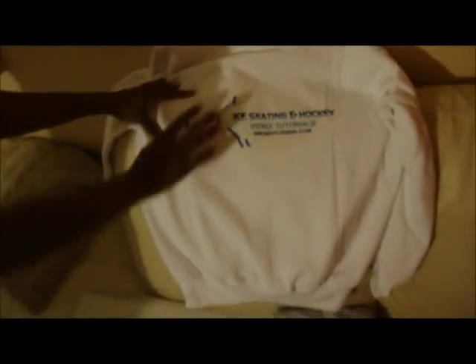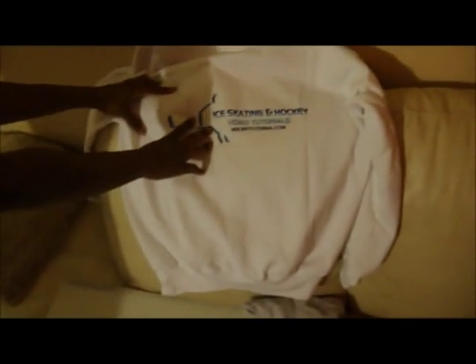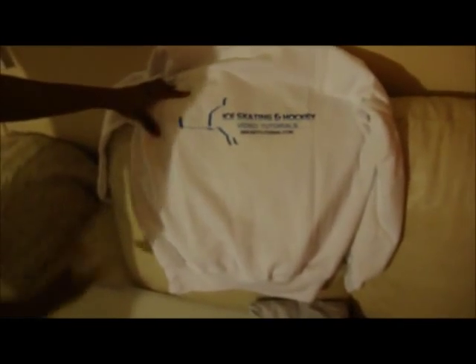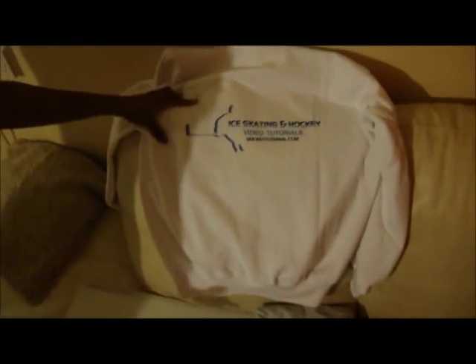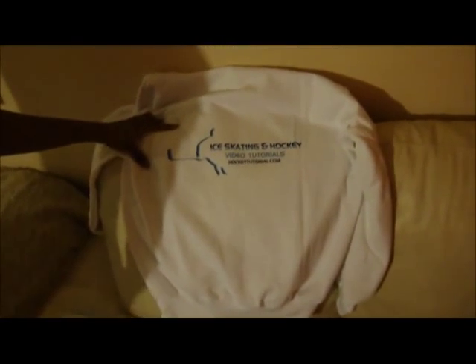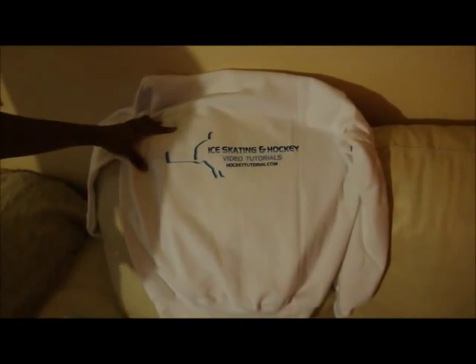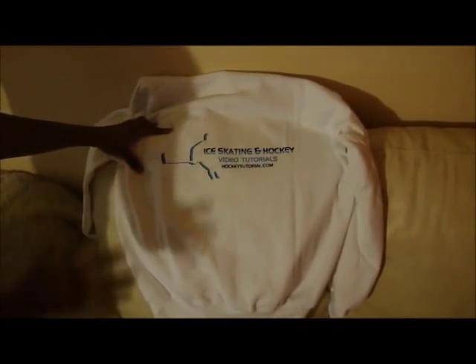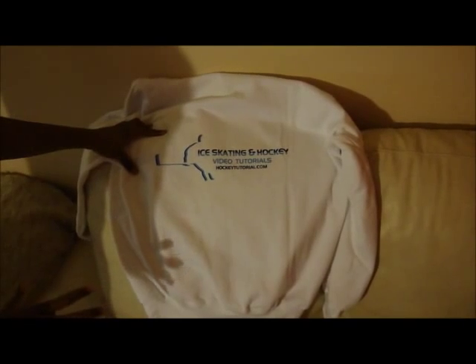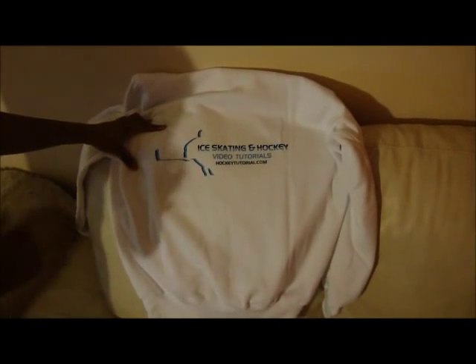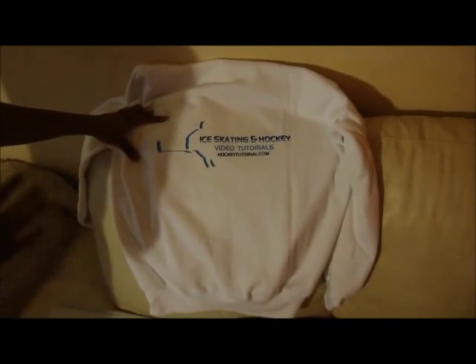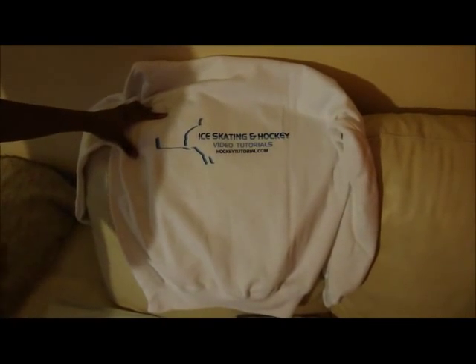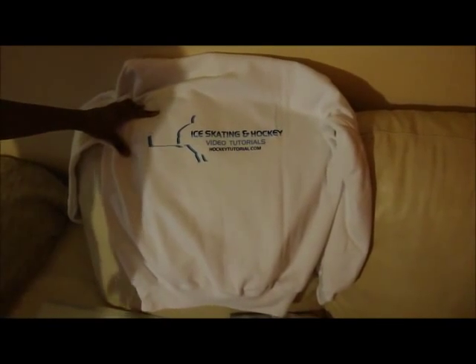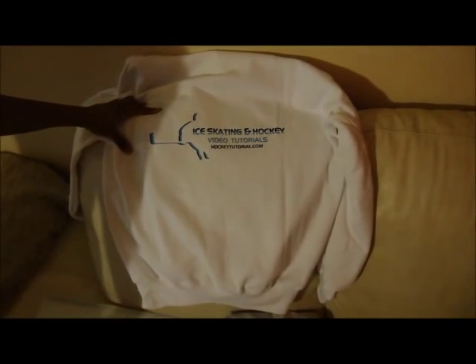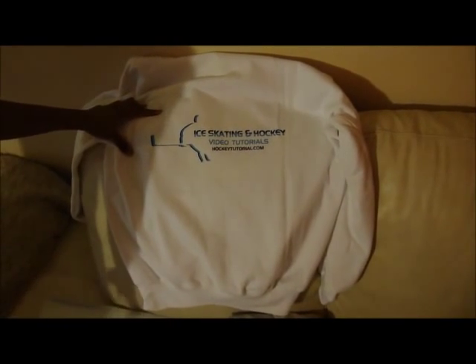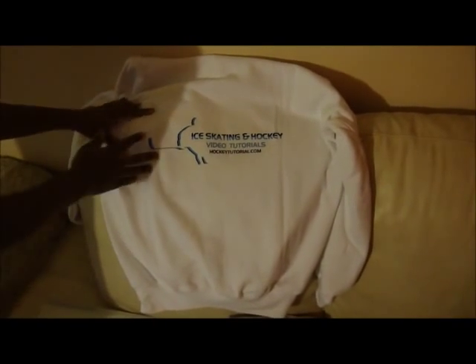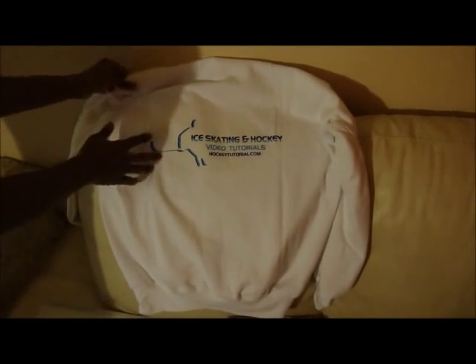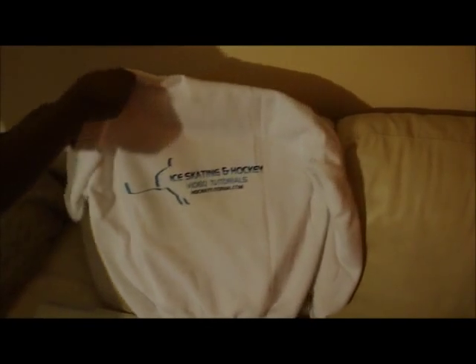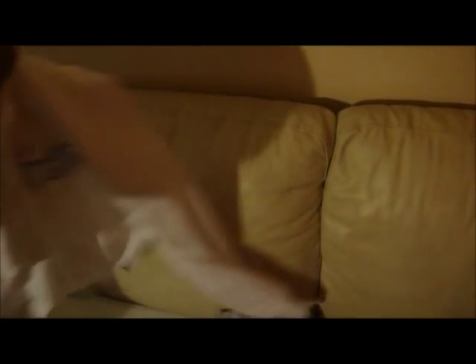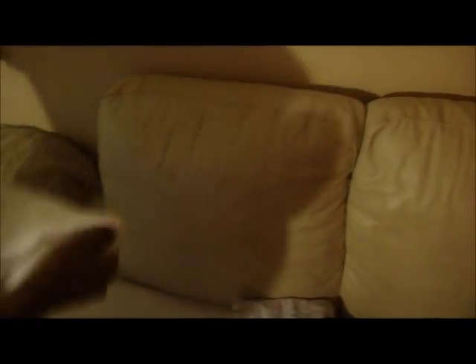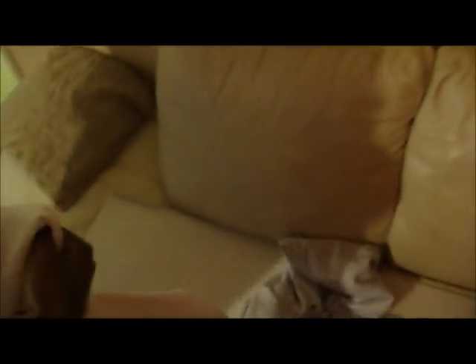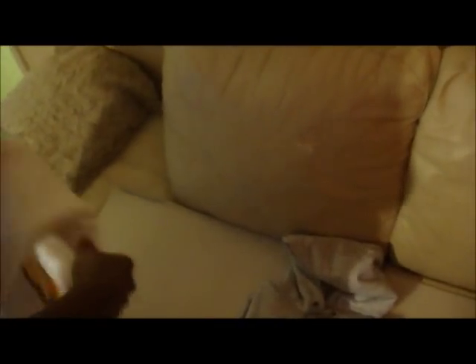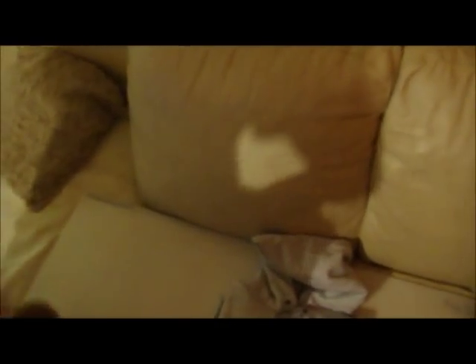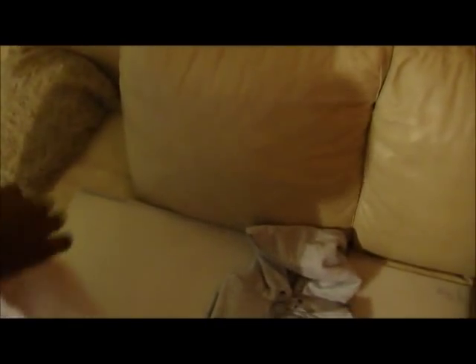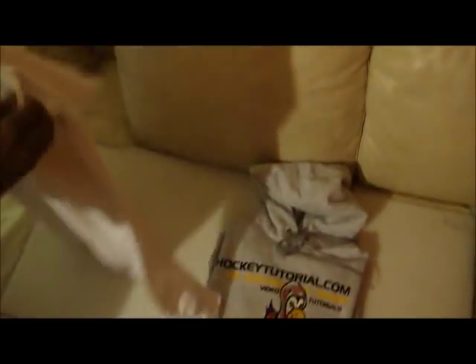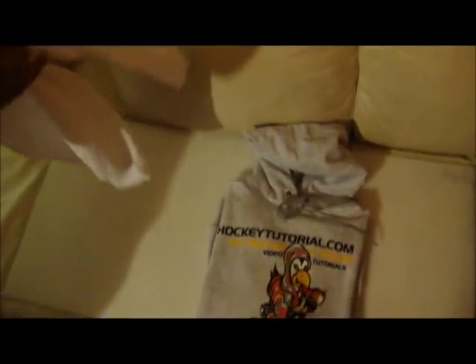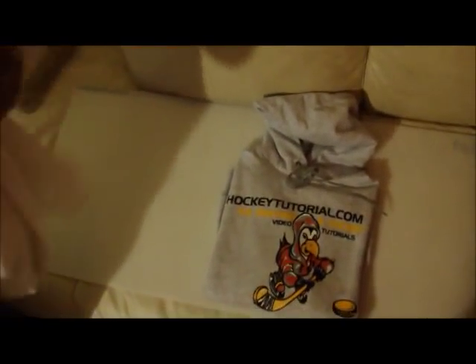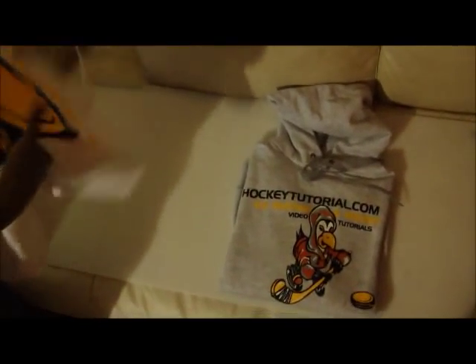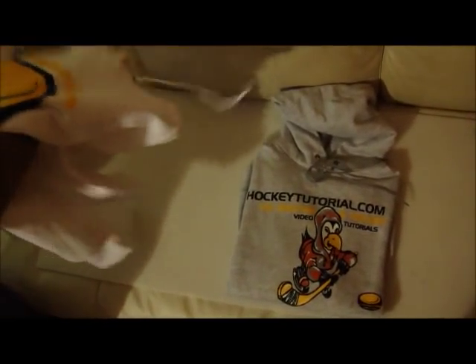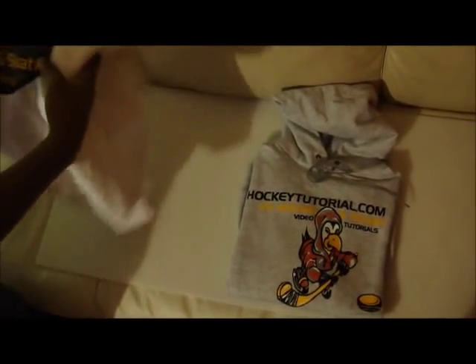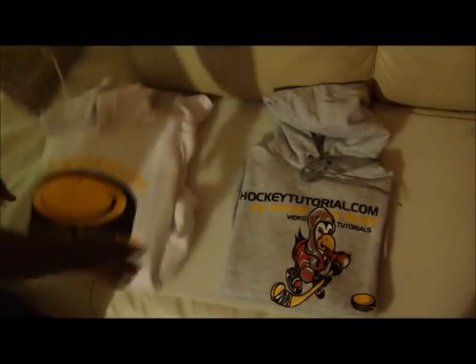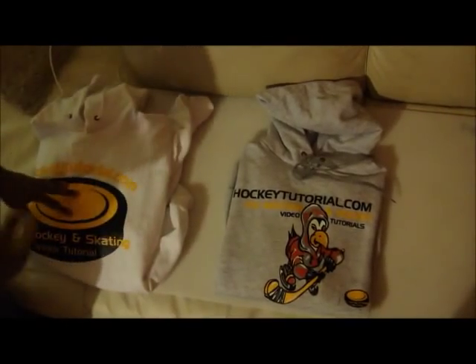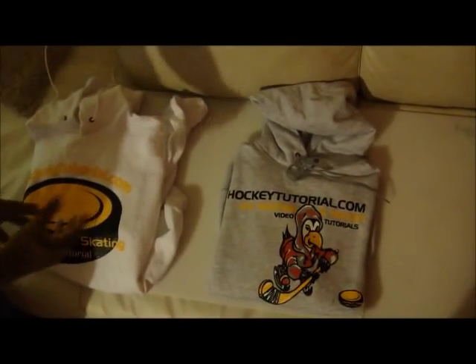This logo on the back is completely optional. If you'd prefer just to have the back of the hoodie blank, we can do that for you, that's not a problem. And all of these hoodies will be available in three colours: white, silver or grey as some people might call it, and also black.